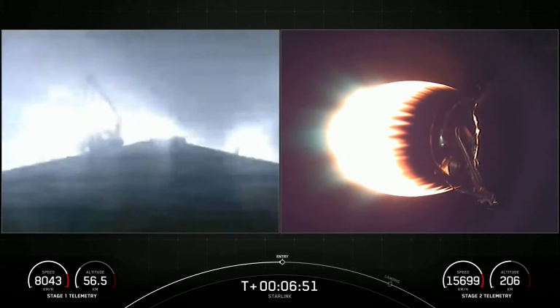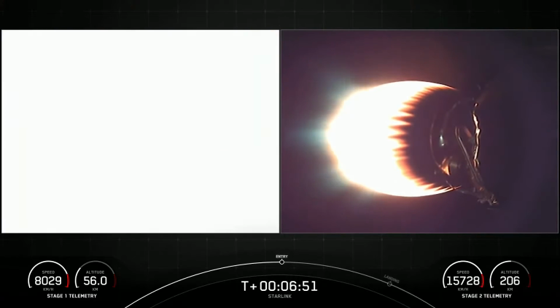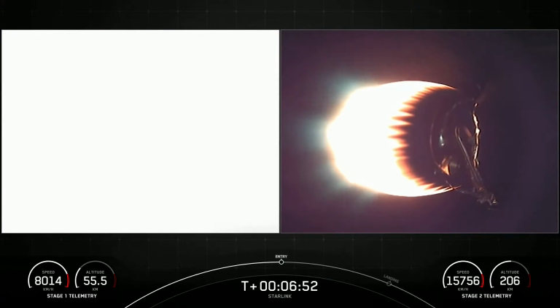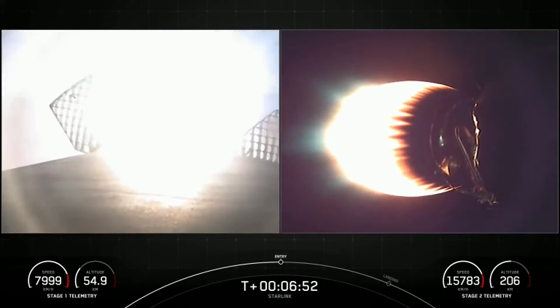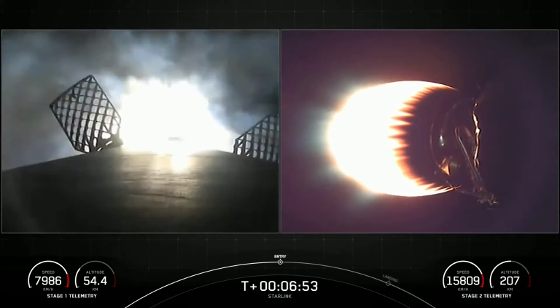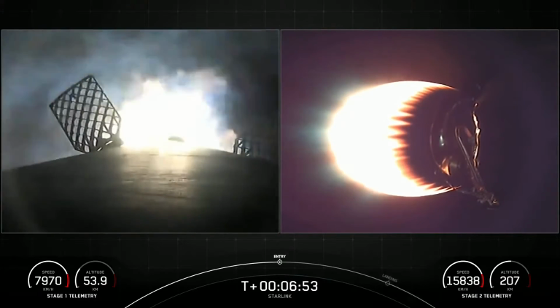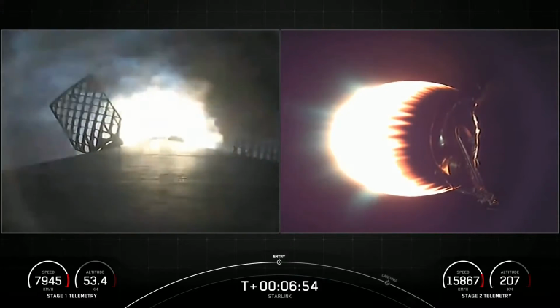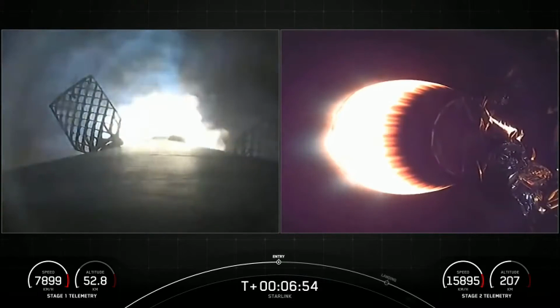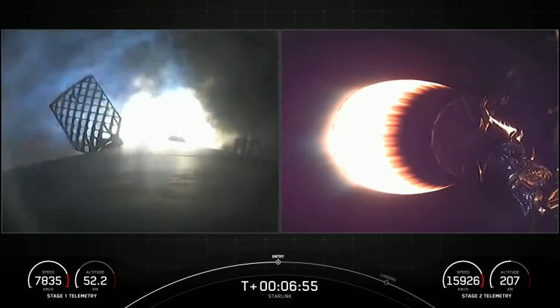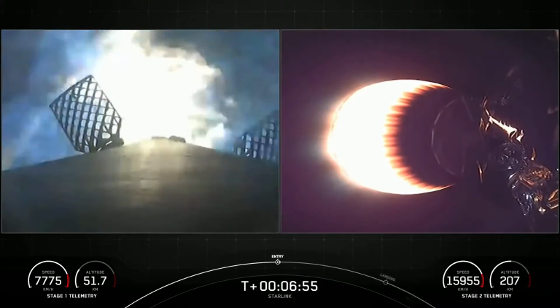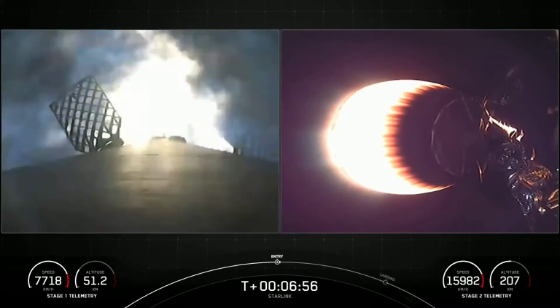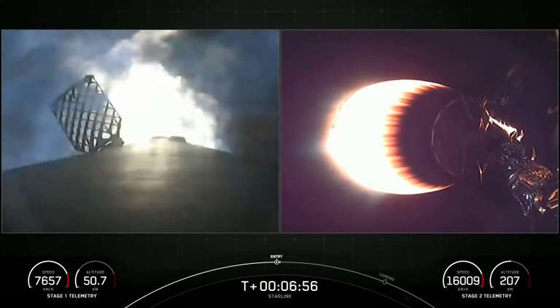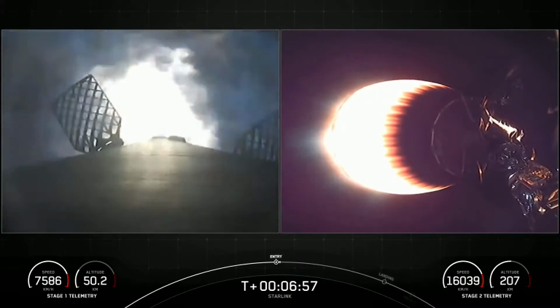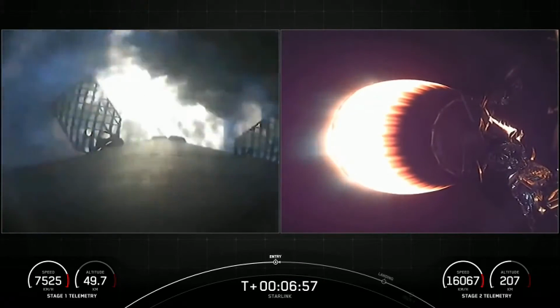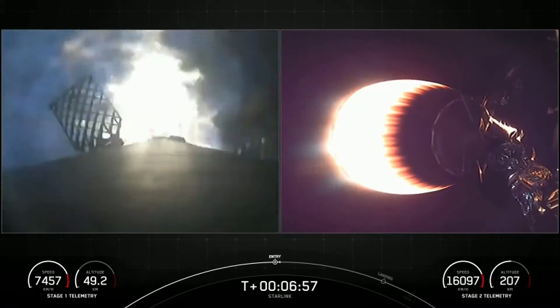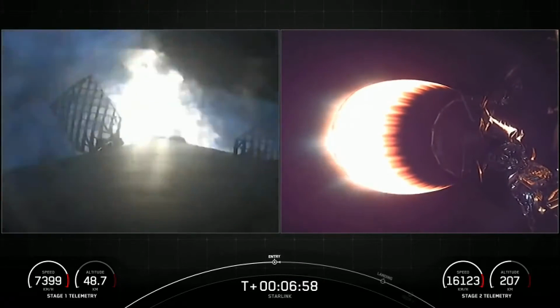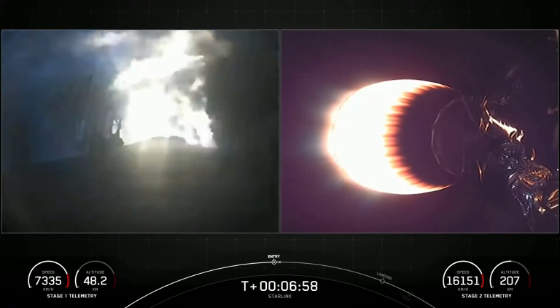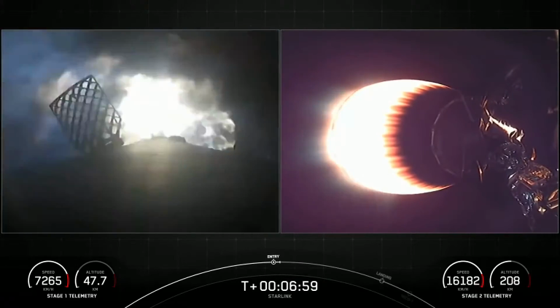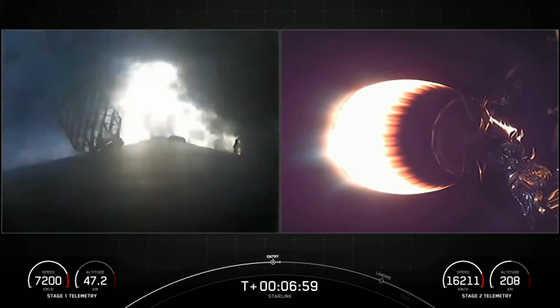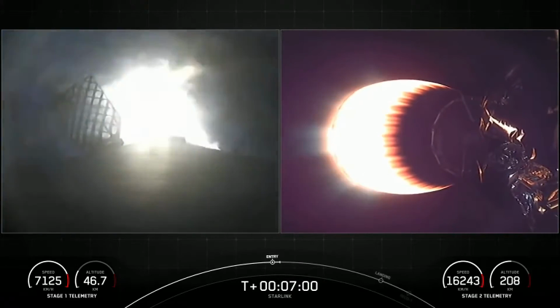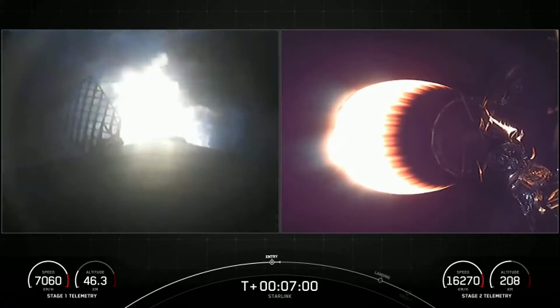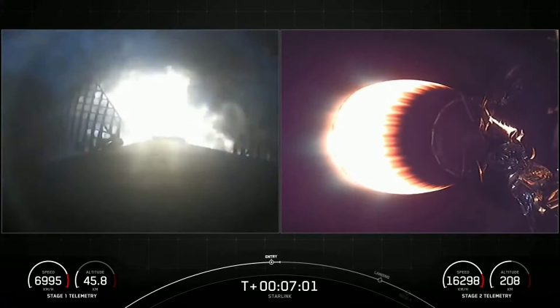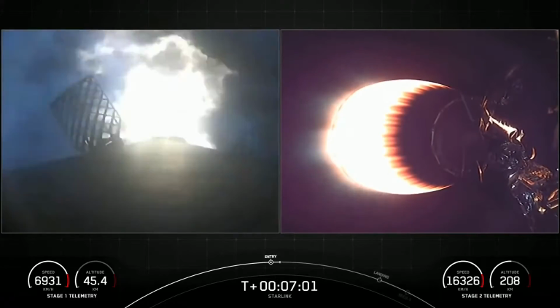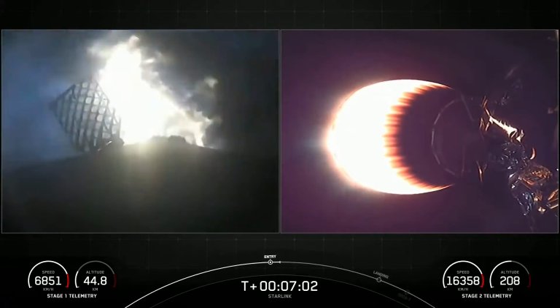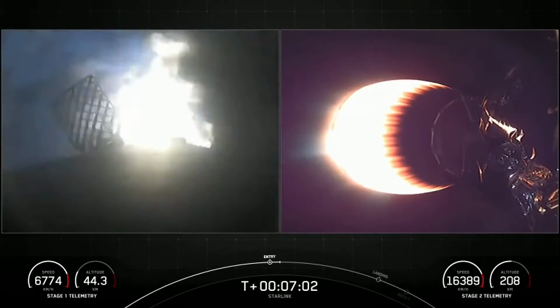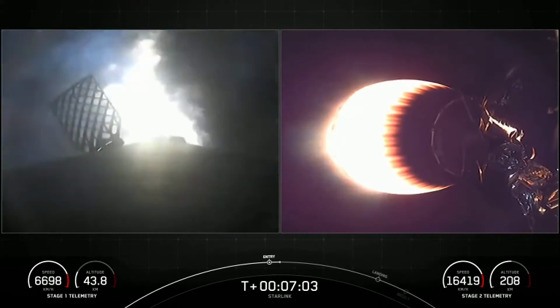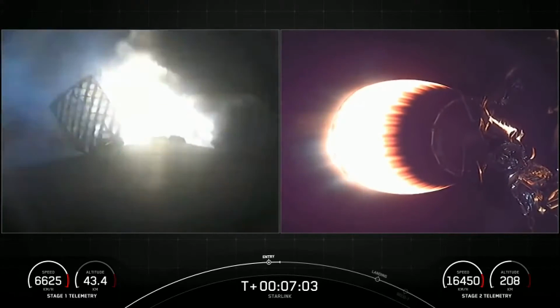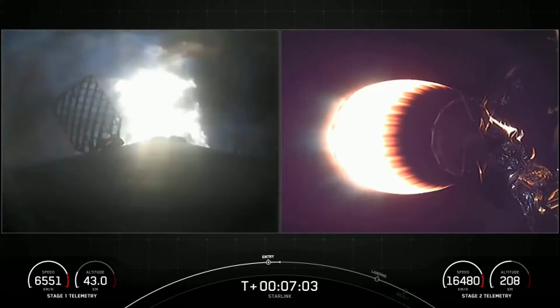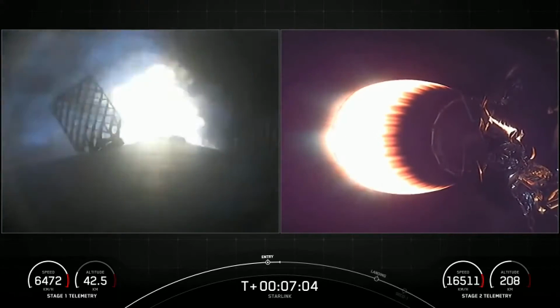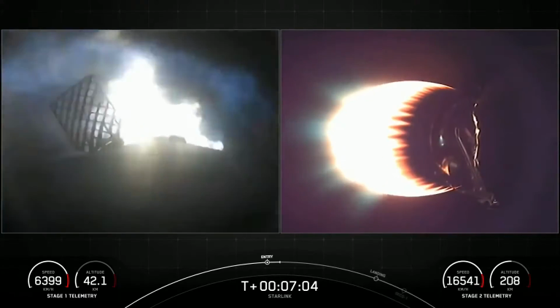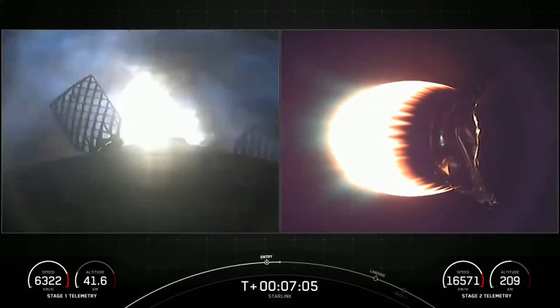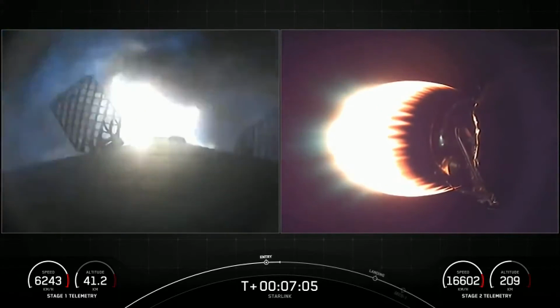Stage one entry burn startup — what a cool view of the stage one entry burn starting up there. This is a 20-second burn of three of the Merlin 1D engines of the first stage.